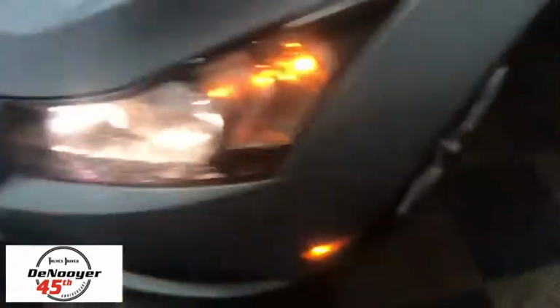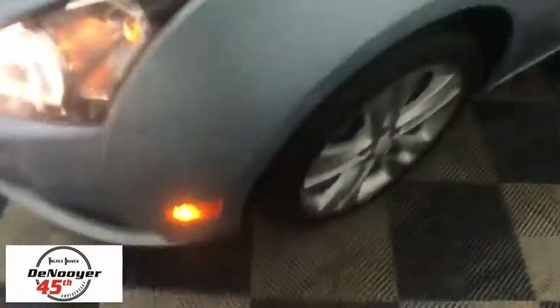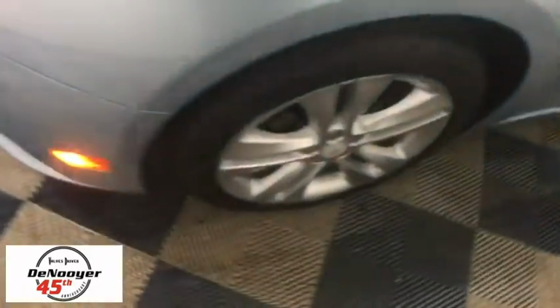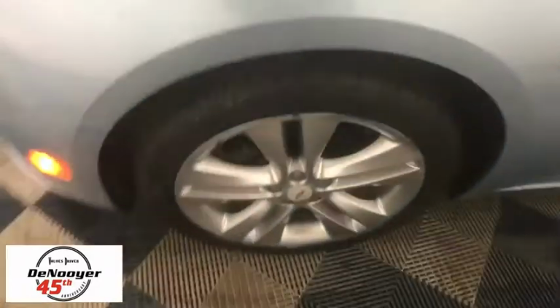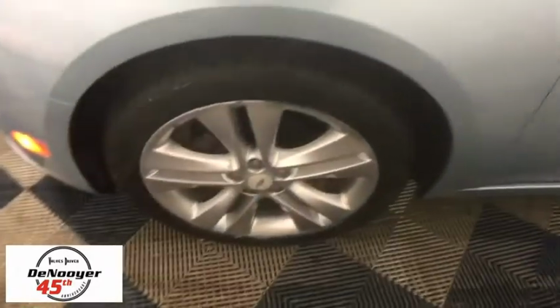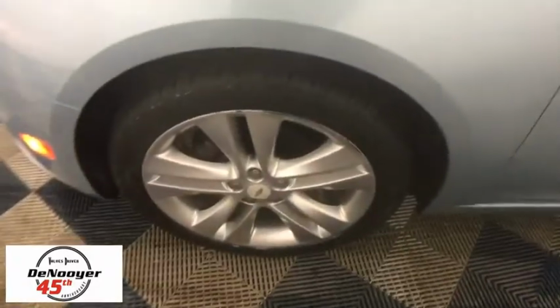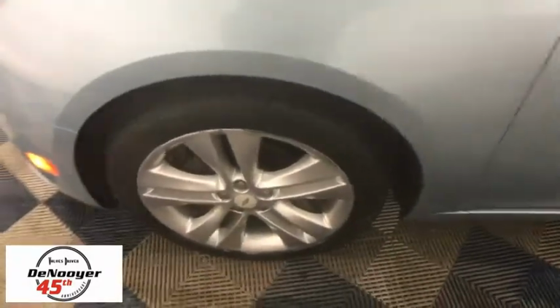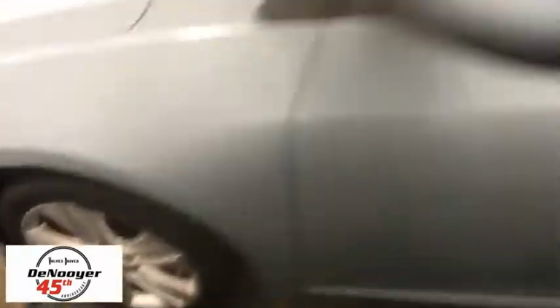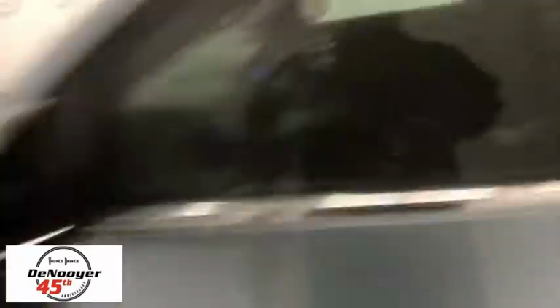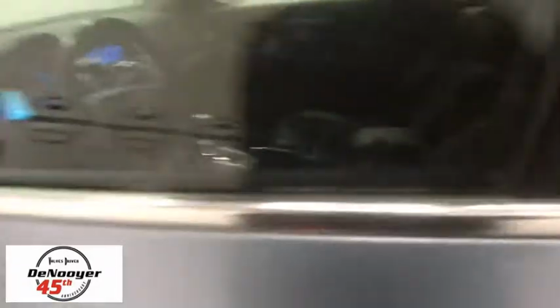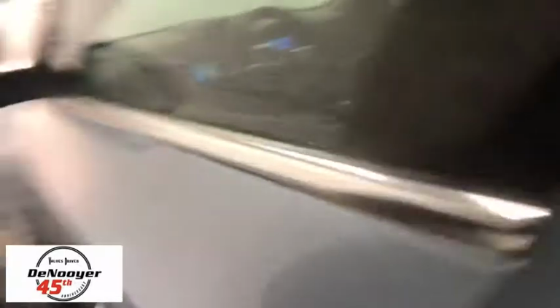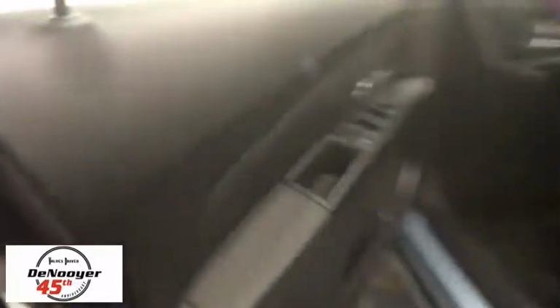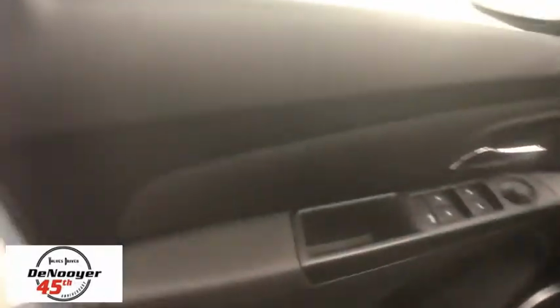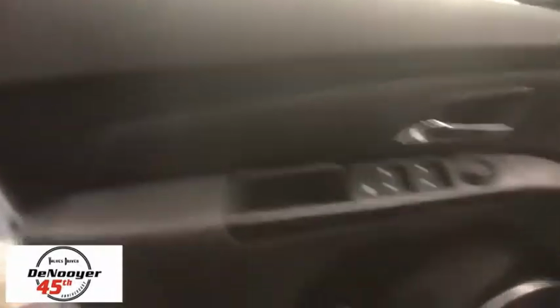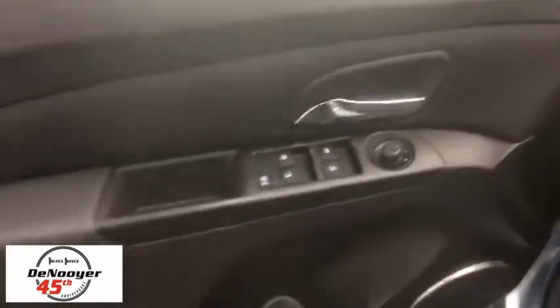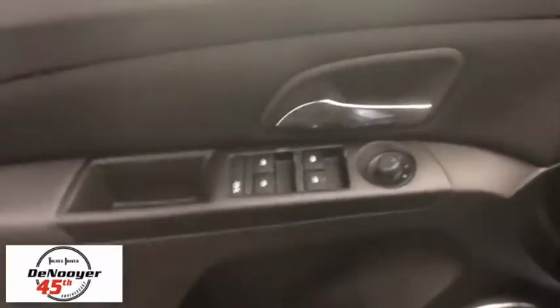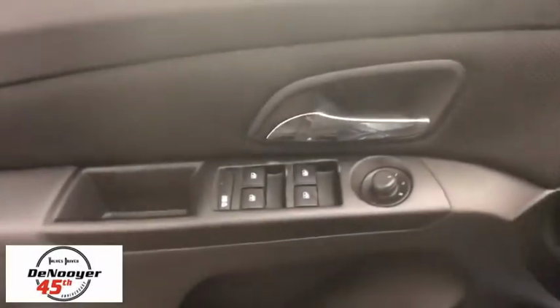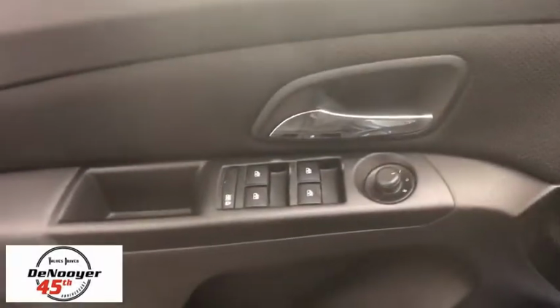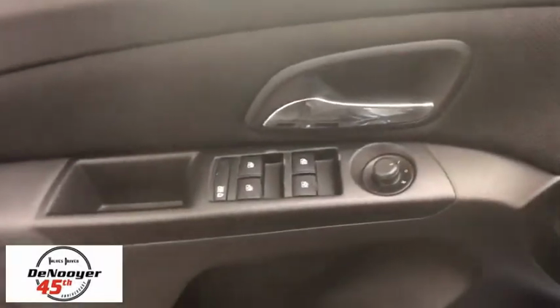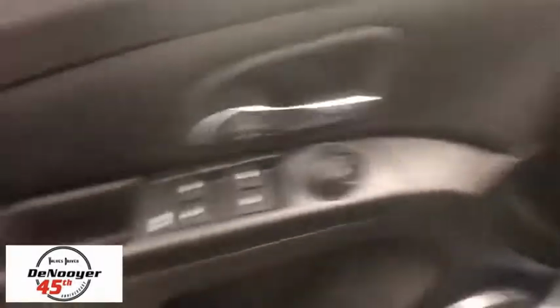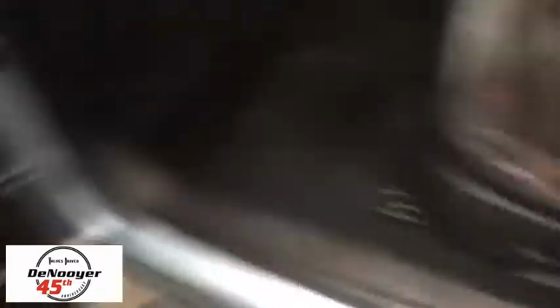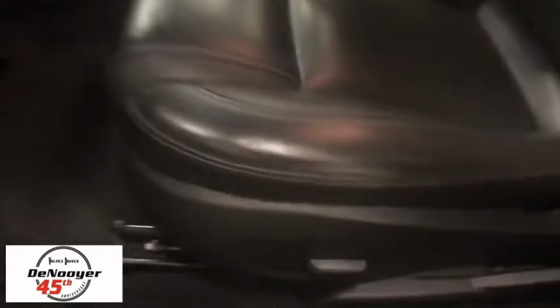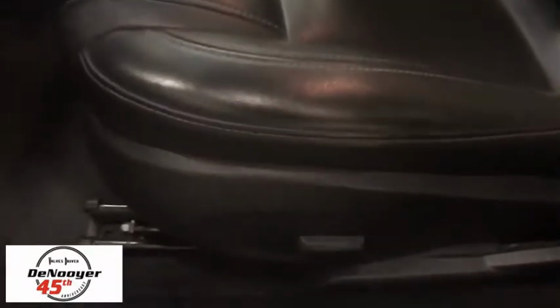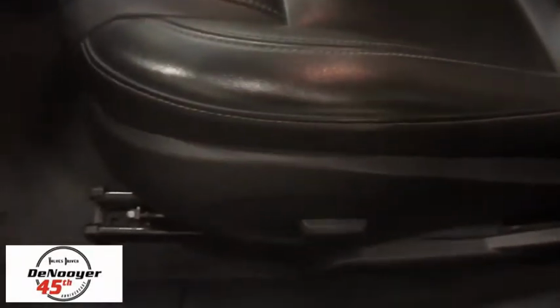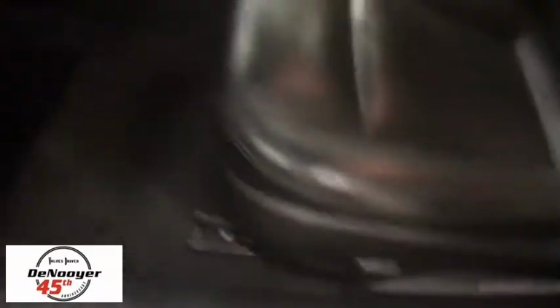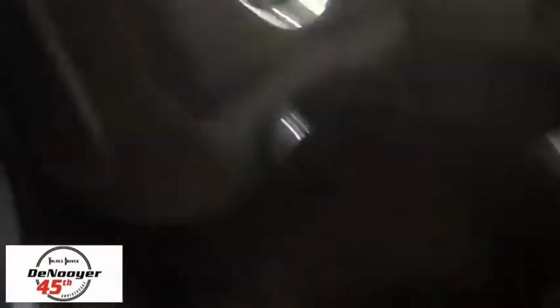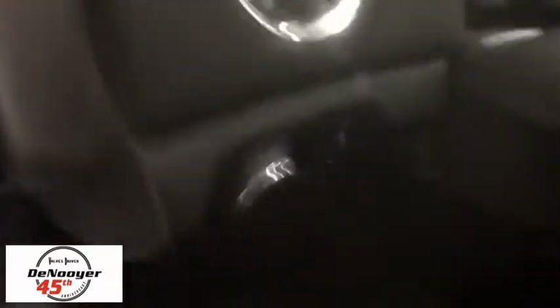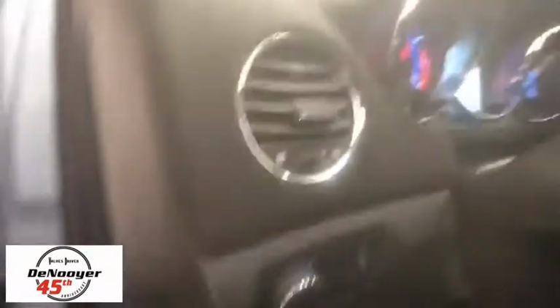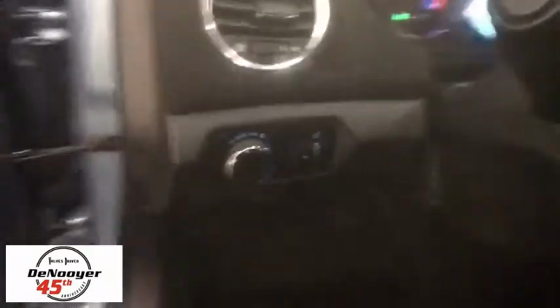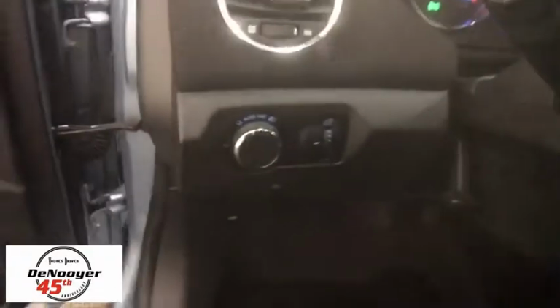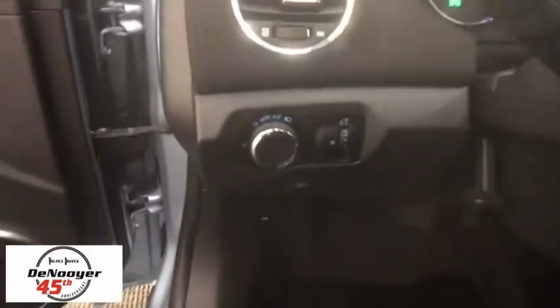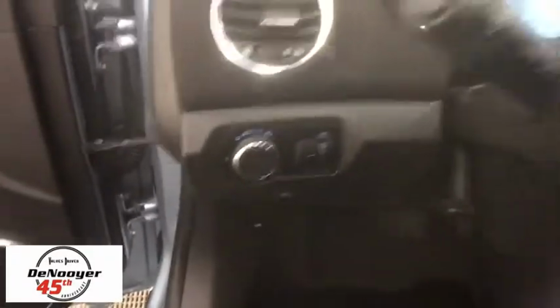Traction control, dual airbags, power steering, AM-FM stereo with CD player and MP3 WMA capability, power windows, CD player, security system, rear window defroster, electronic stability control, compass.